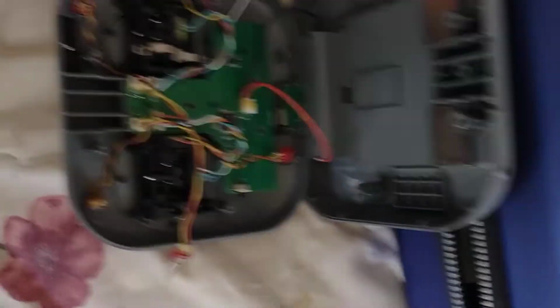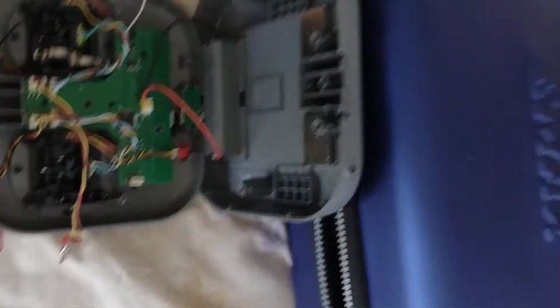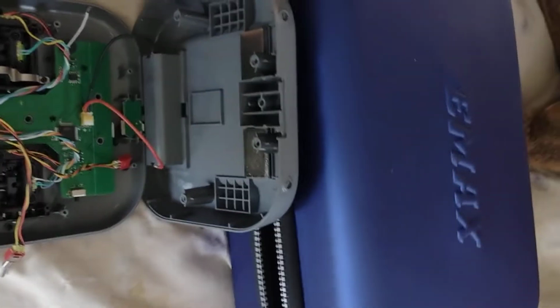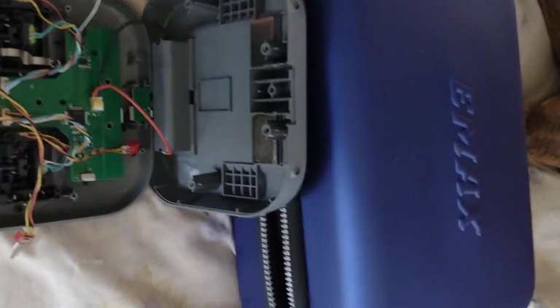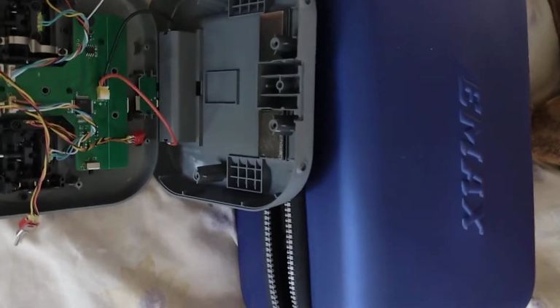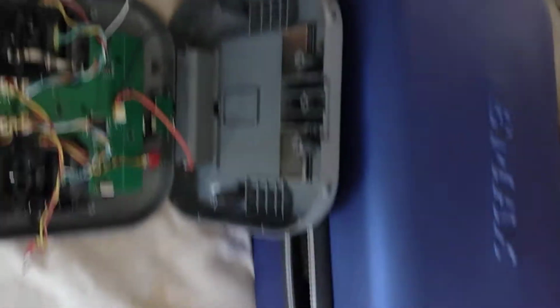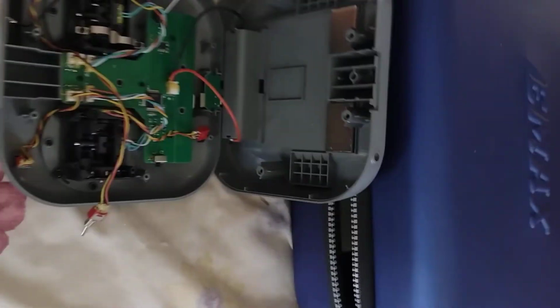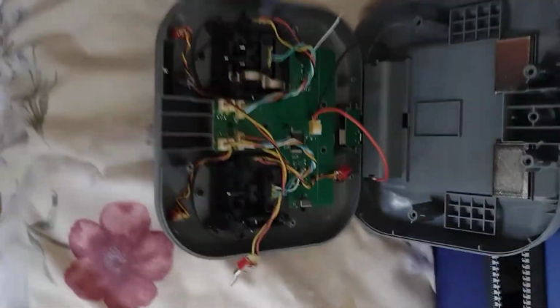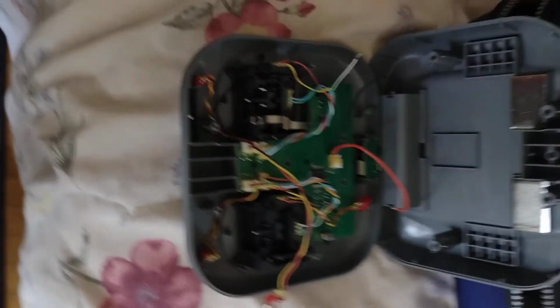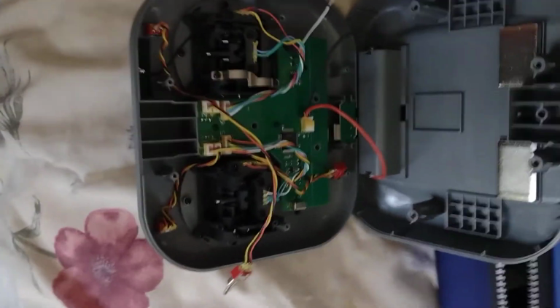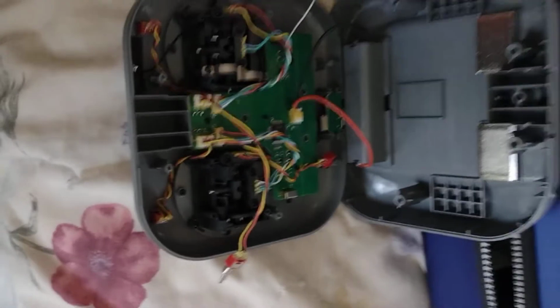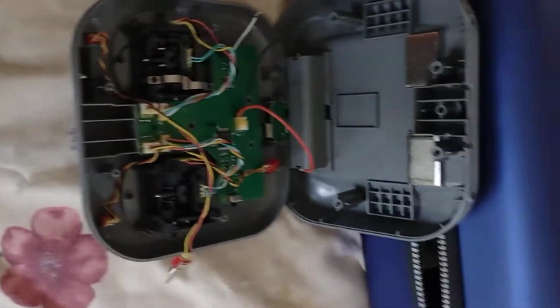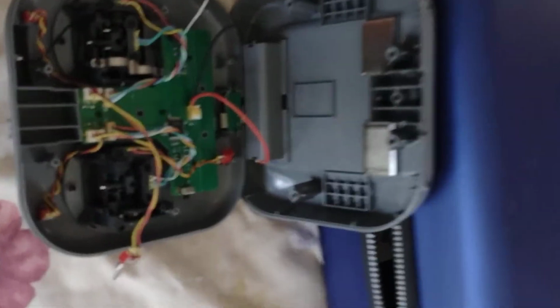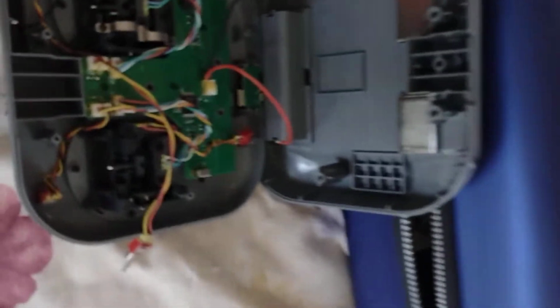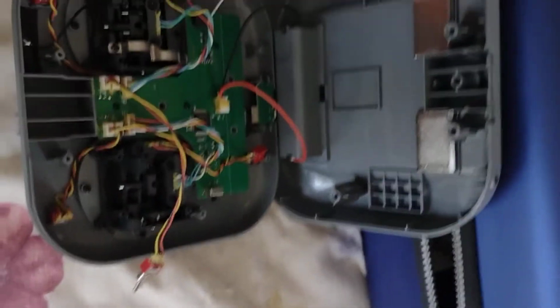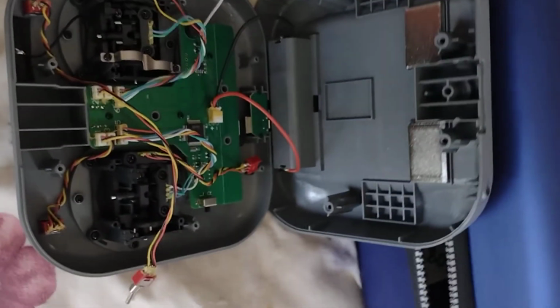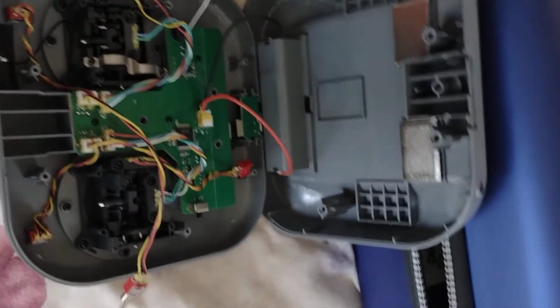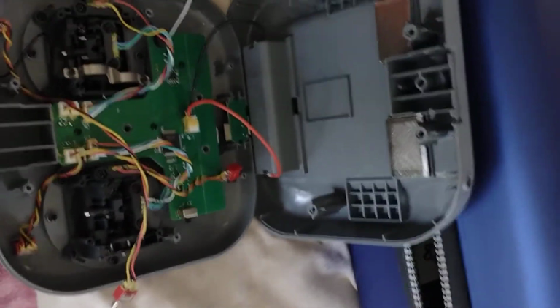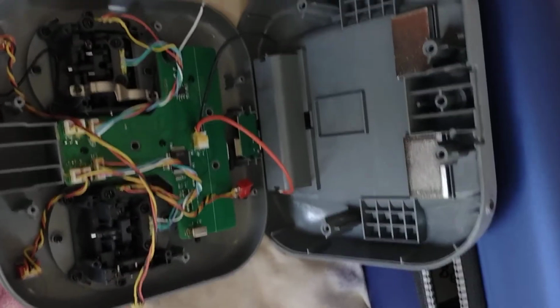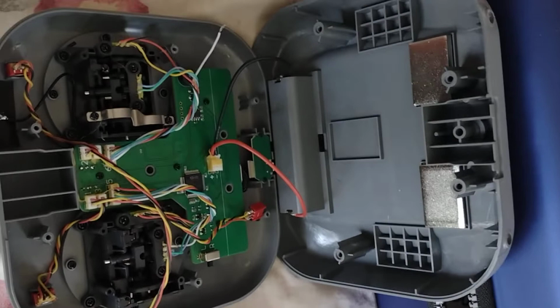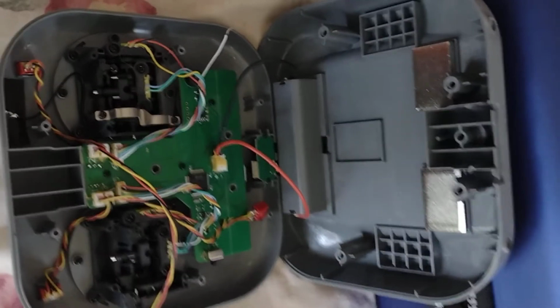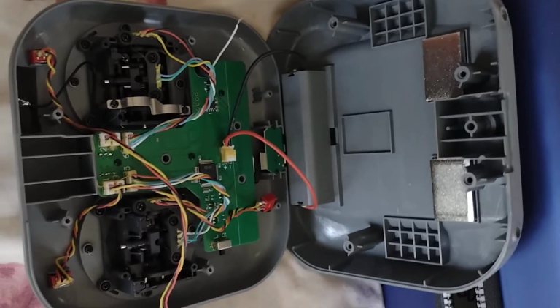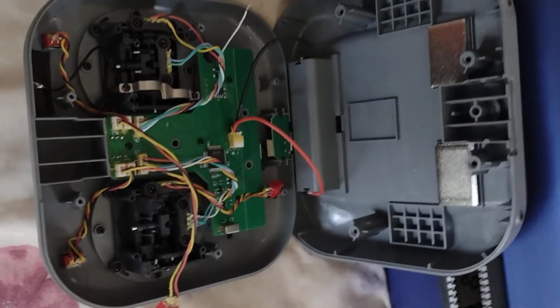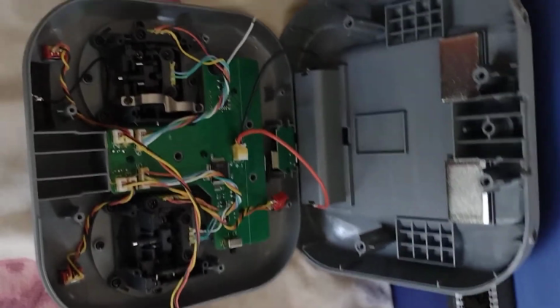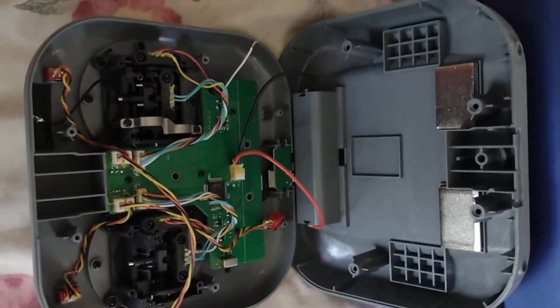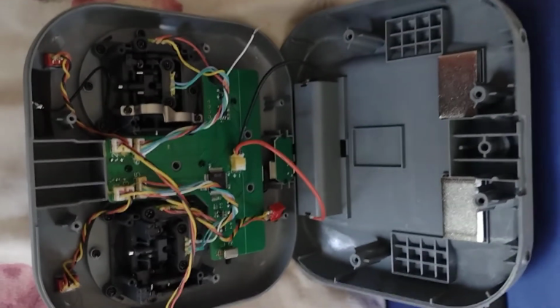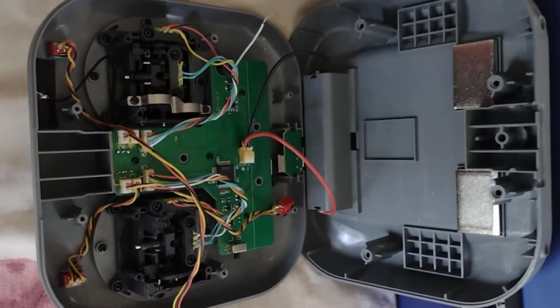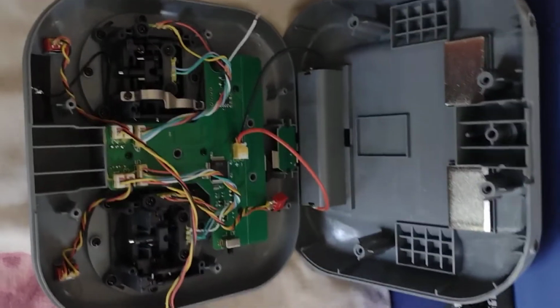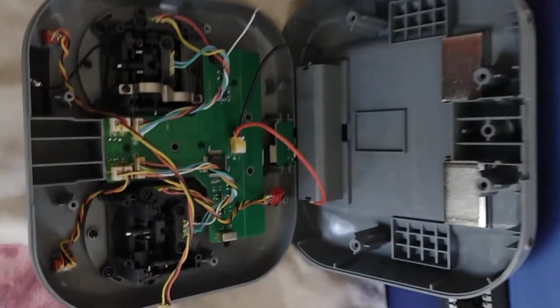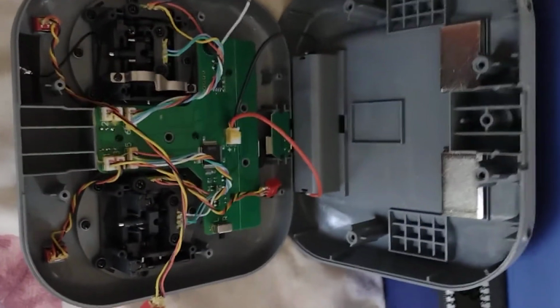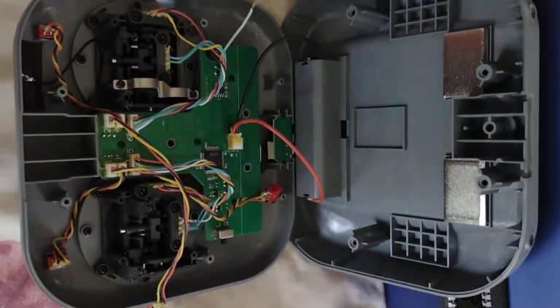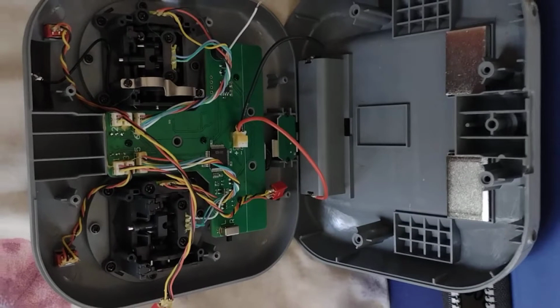I opened up my E8 Emax controller, which came with my Tiny Hawk 3 ready-to-fly kit. The problem was it was going into runaway mode and would not let me arm or fly.